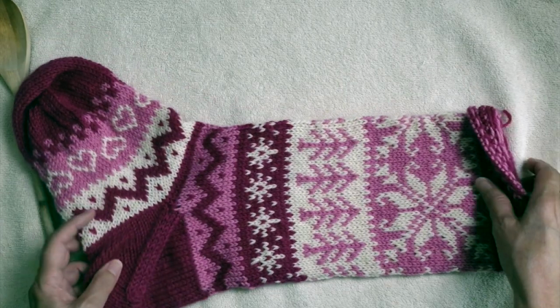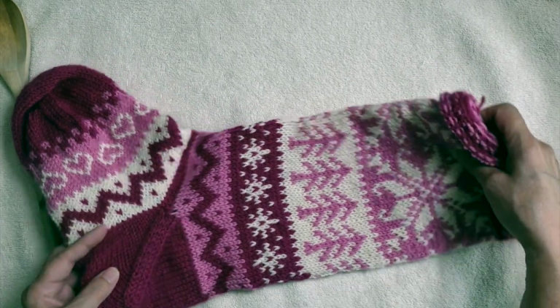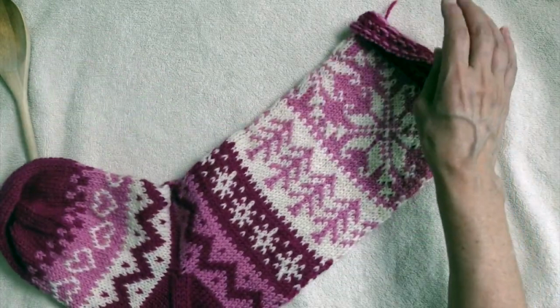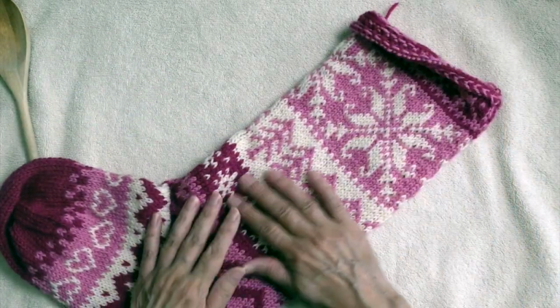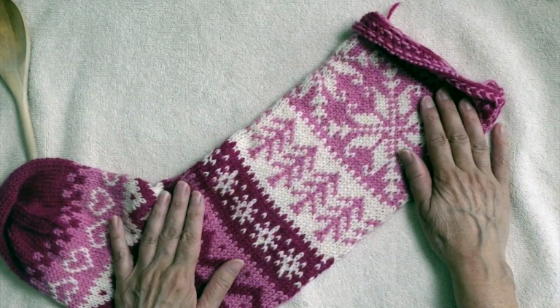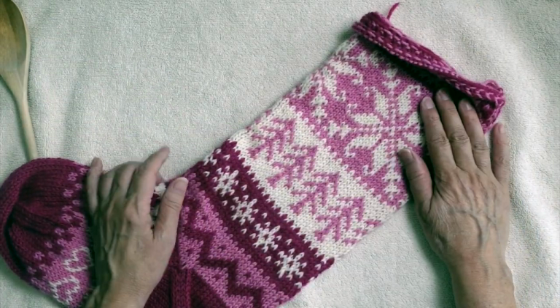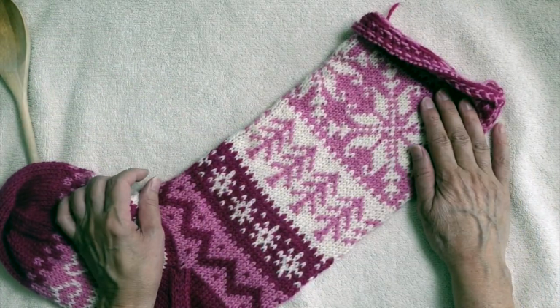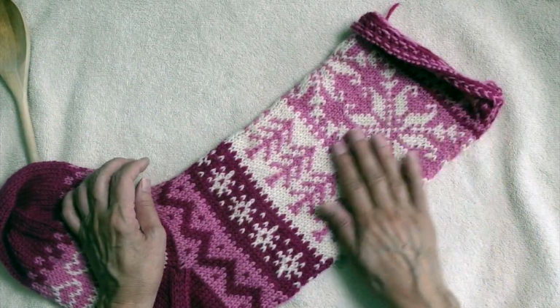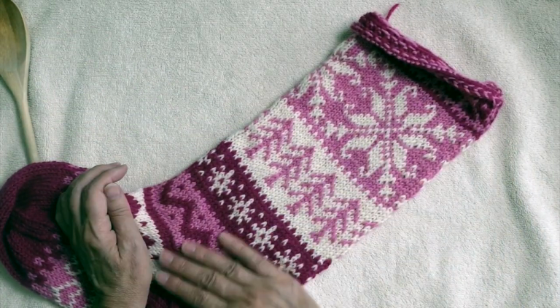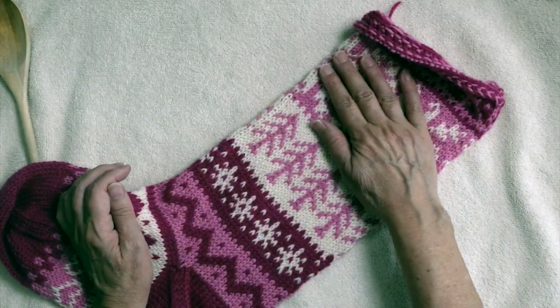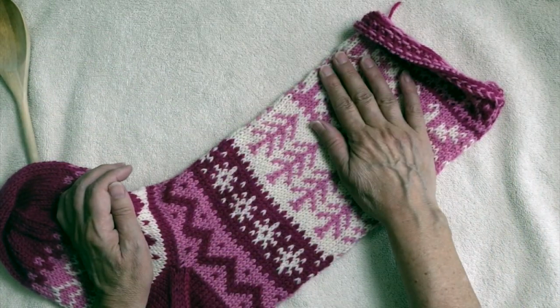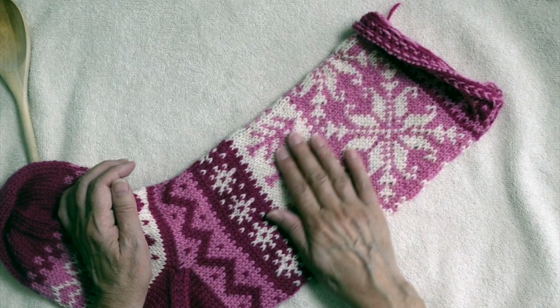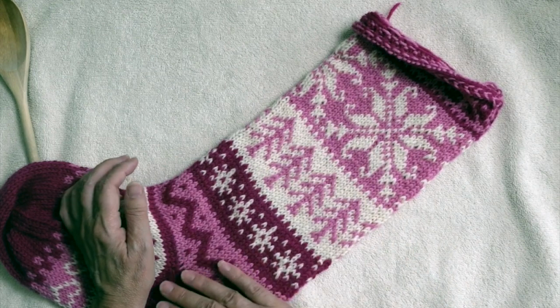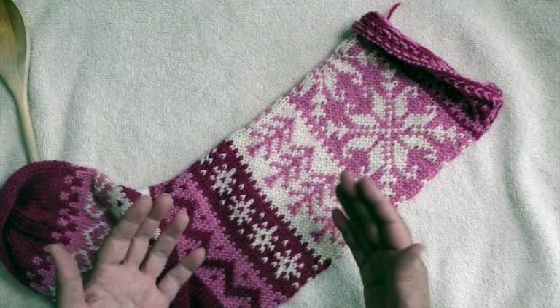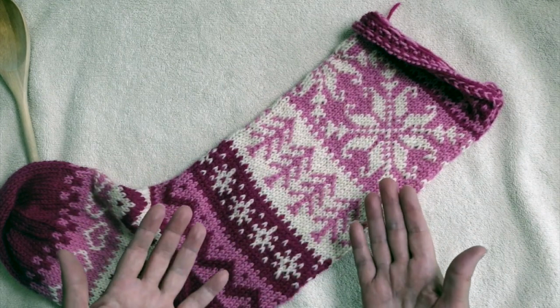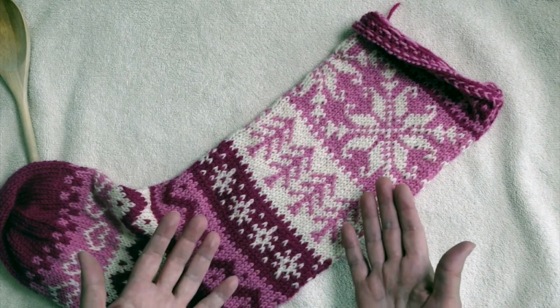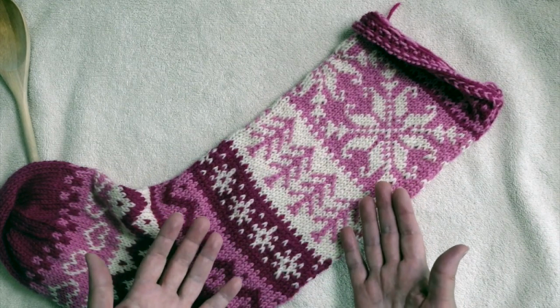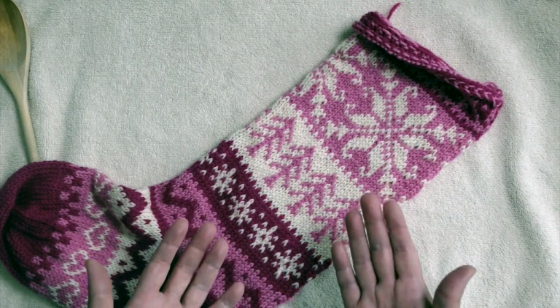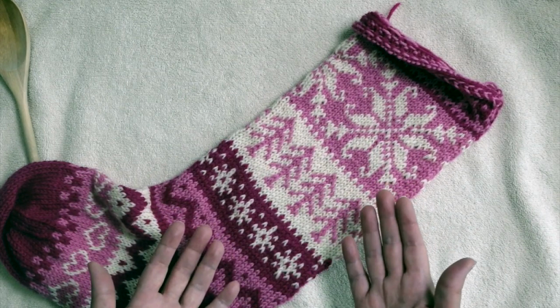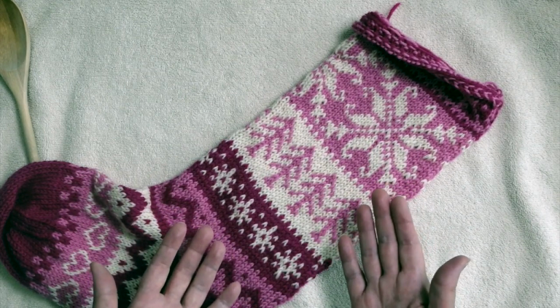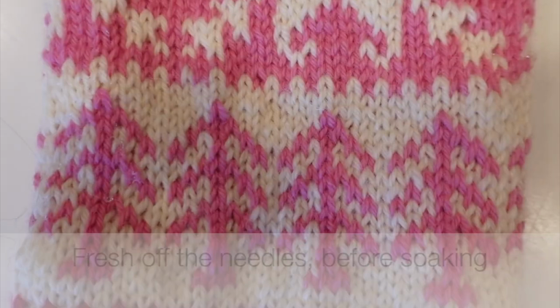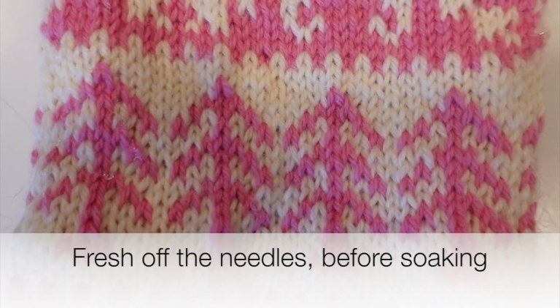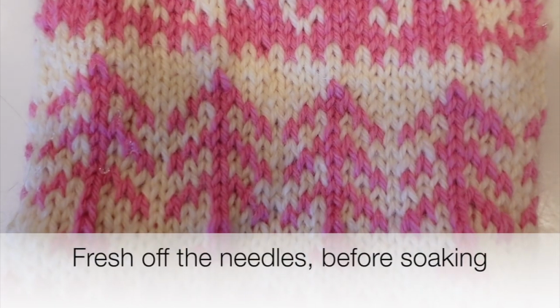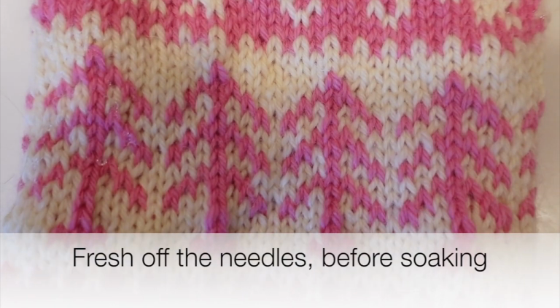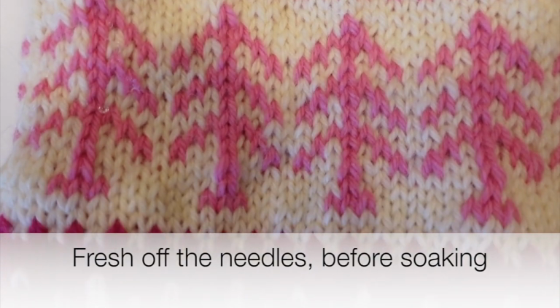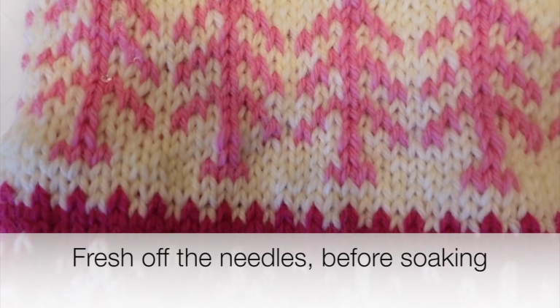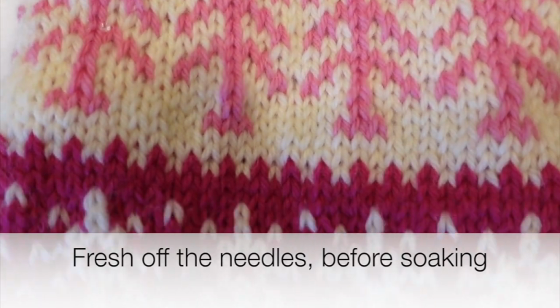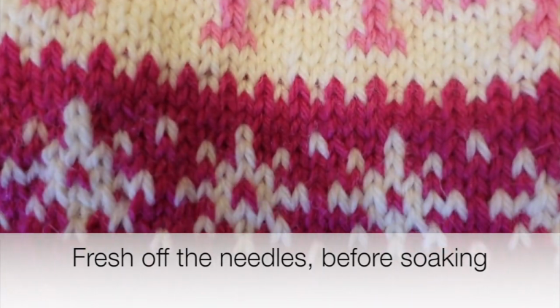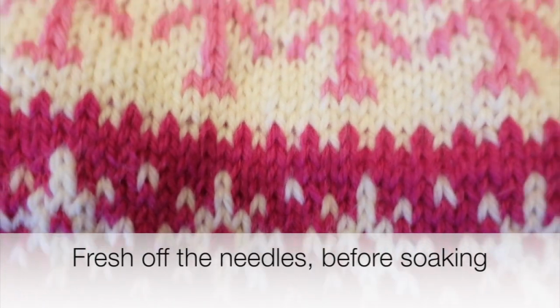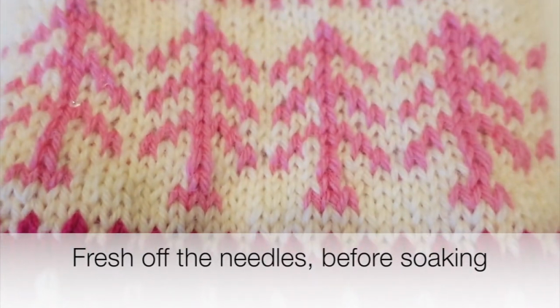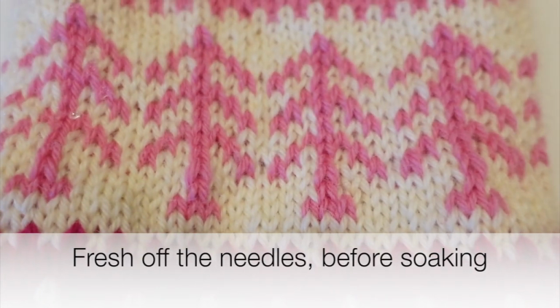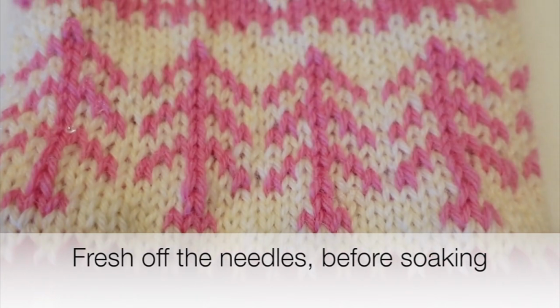The stitches have evened out quite a bit from the state that this was in right after taking it off the needles, but I want to smooth it out a little more.